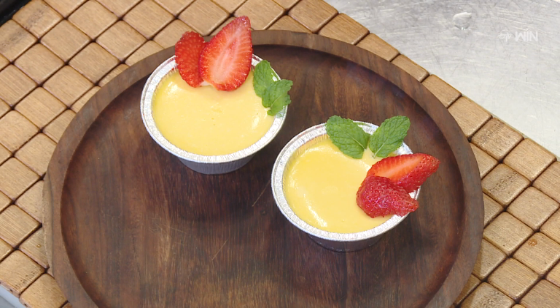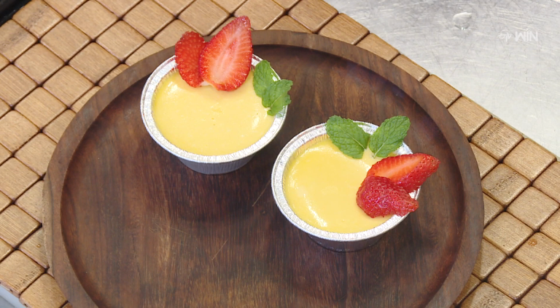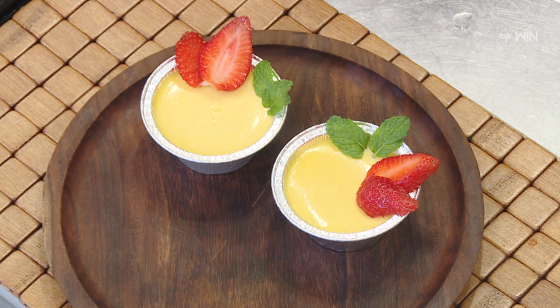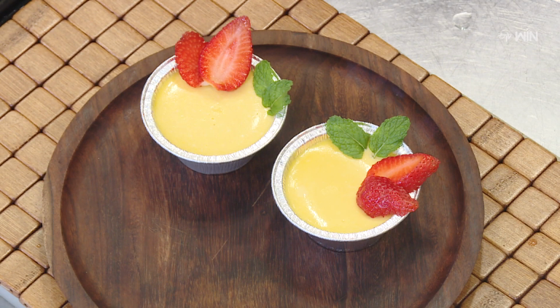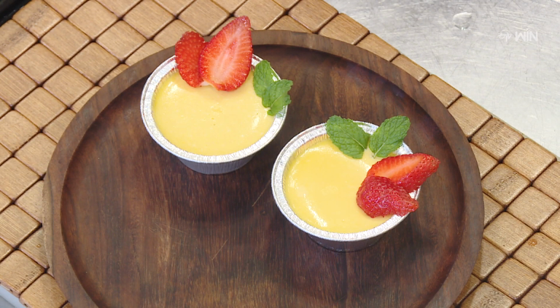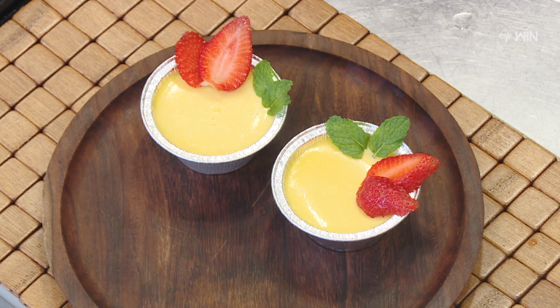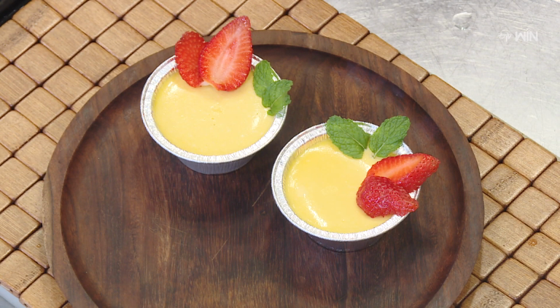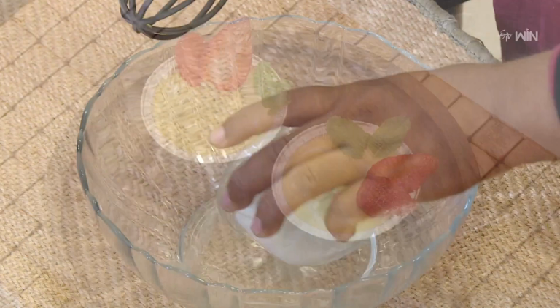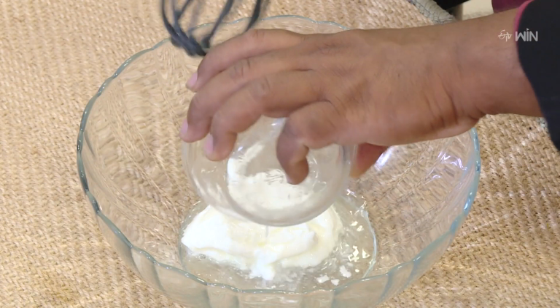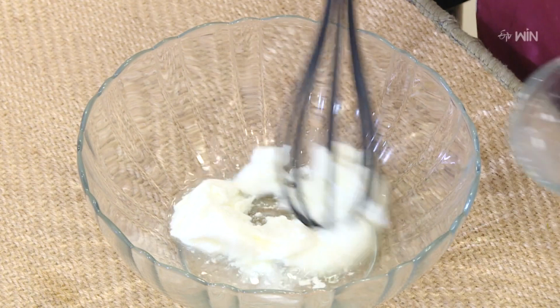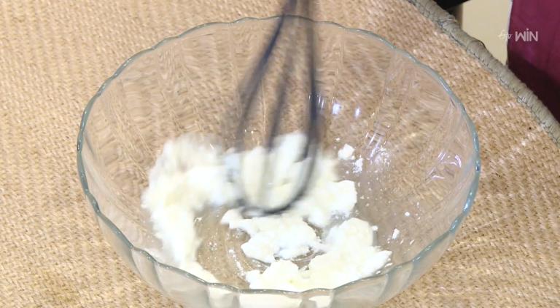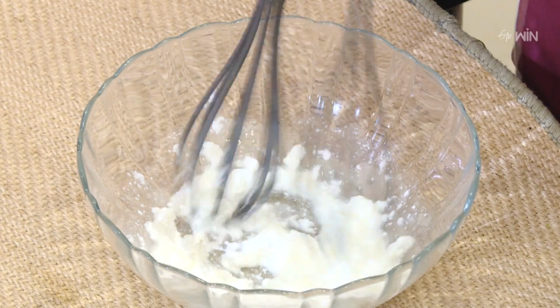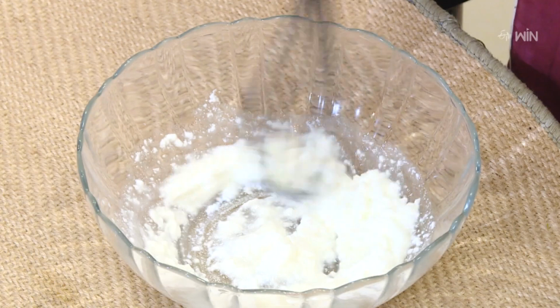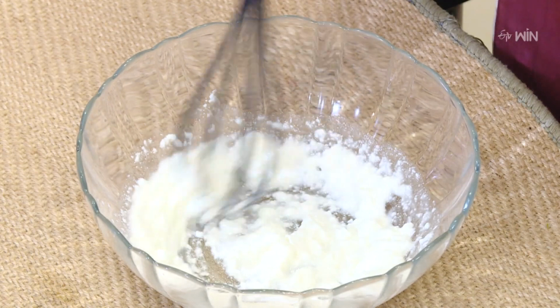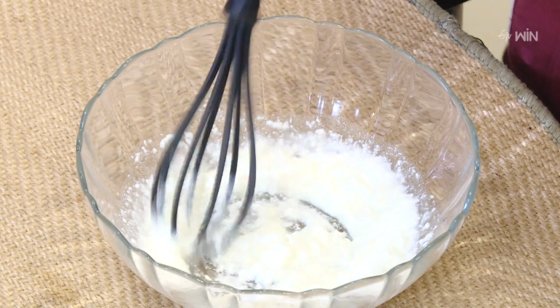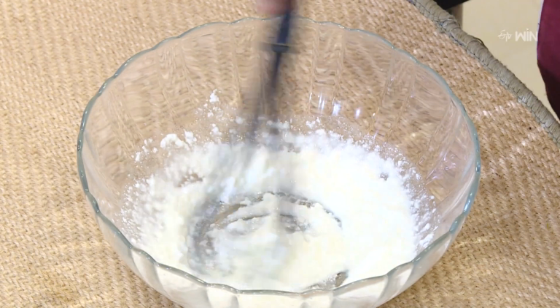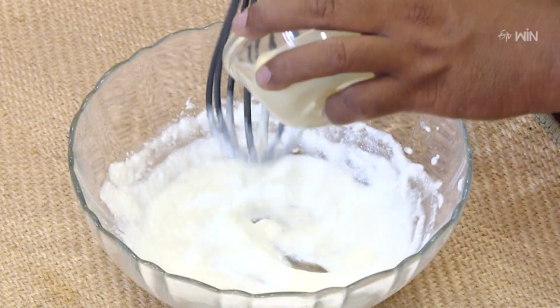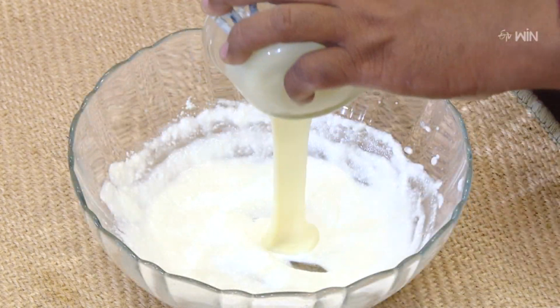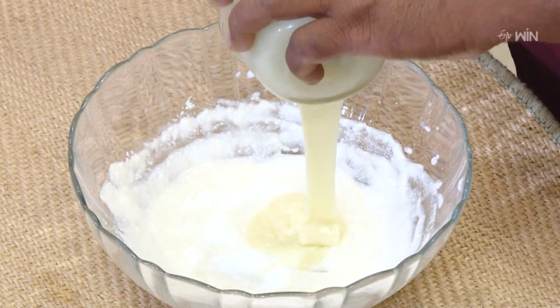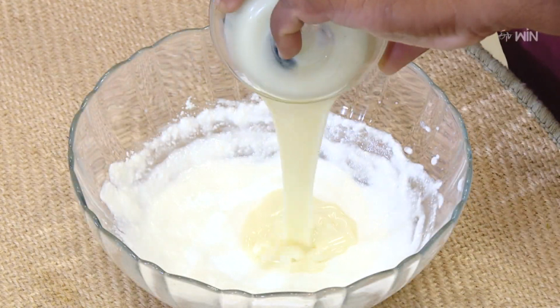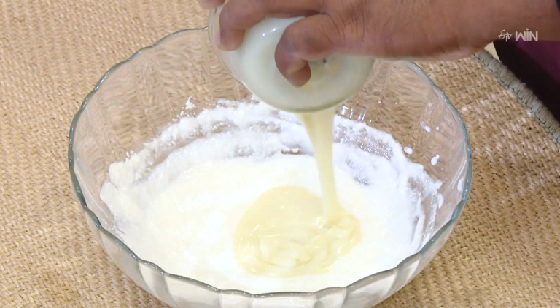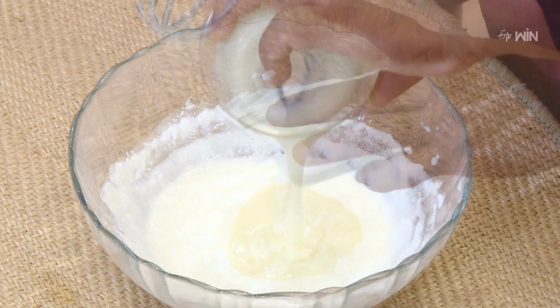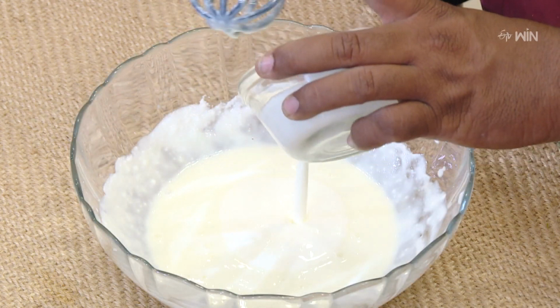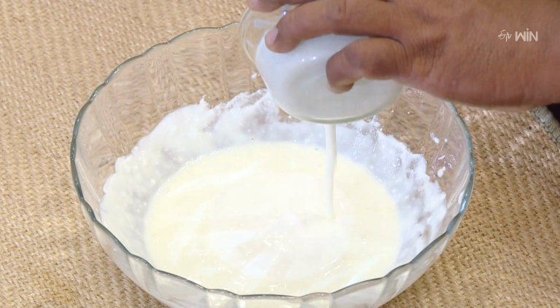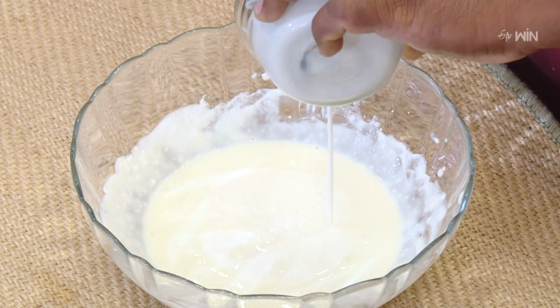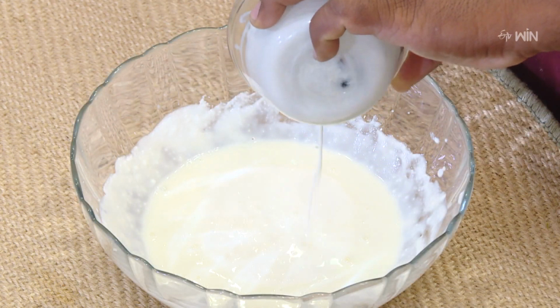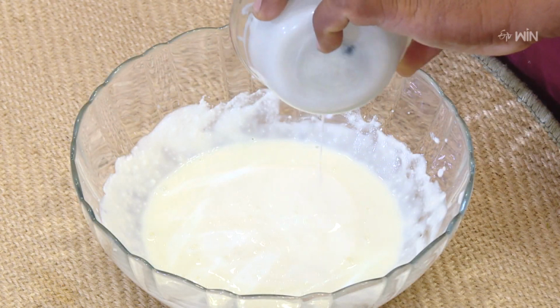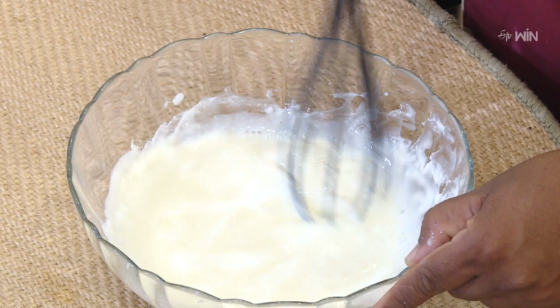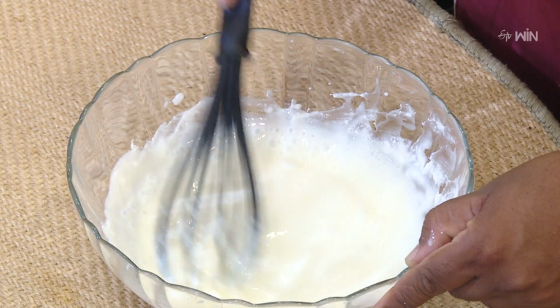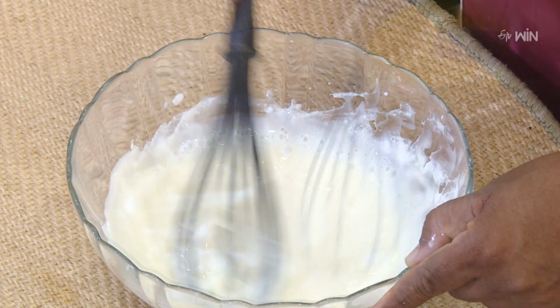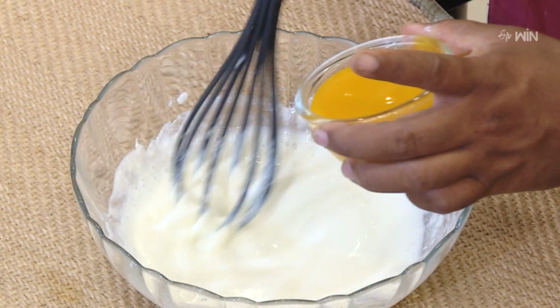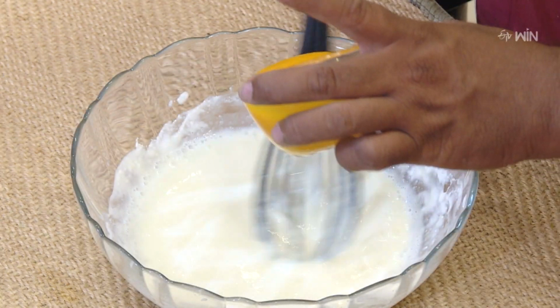Baked Mango Yogurt Recipe. Add to a bowl and give it a good whisk: condensed milk, fresh cream, and mango puree.